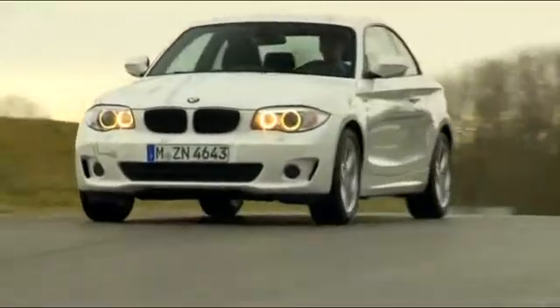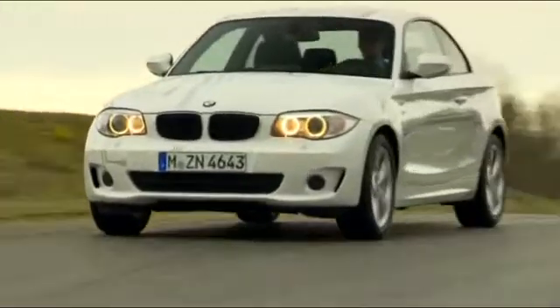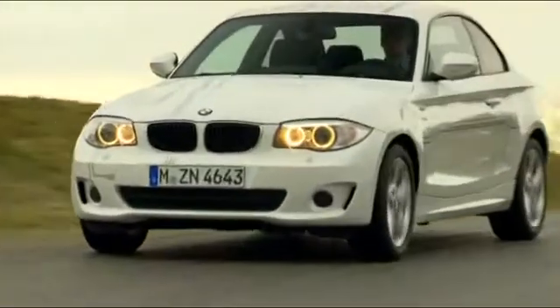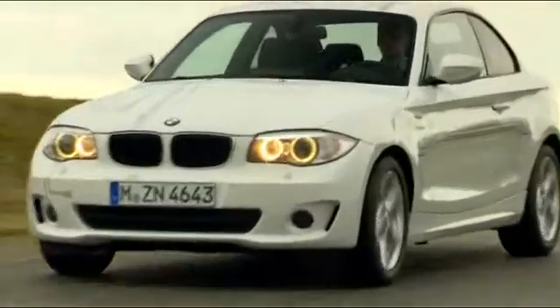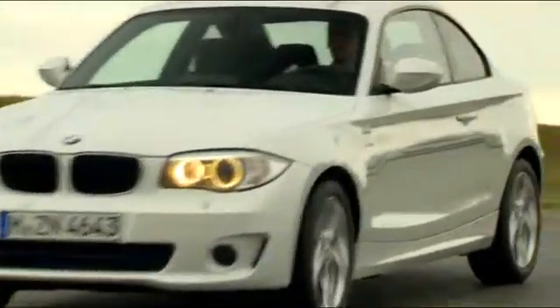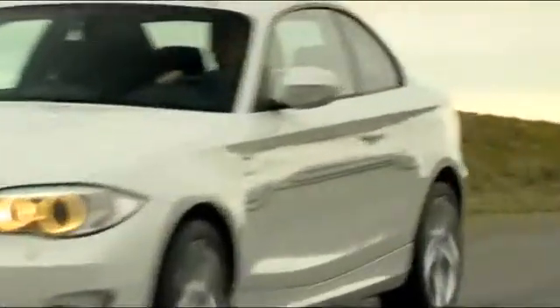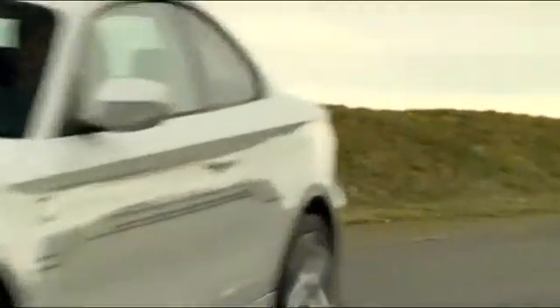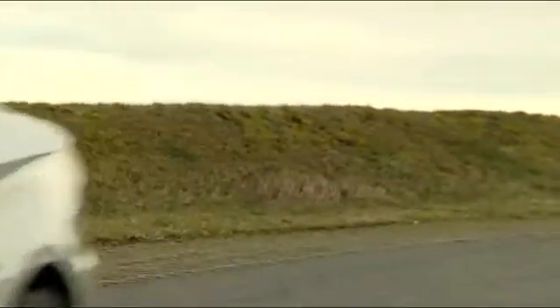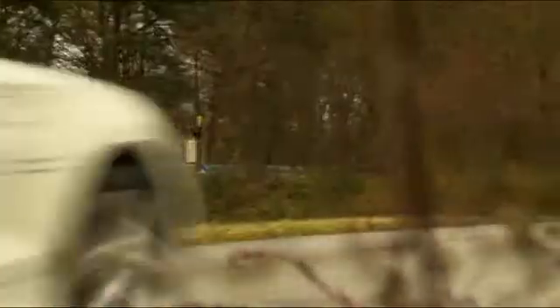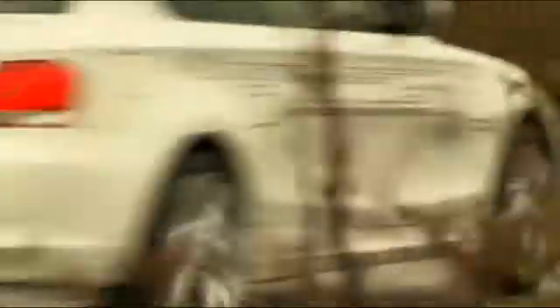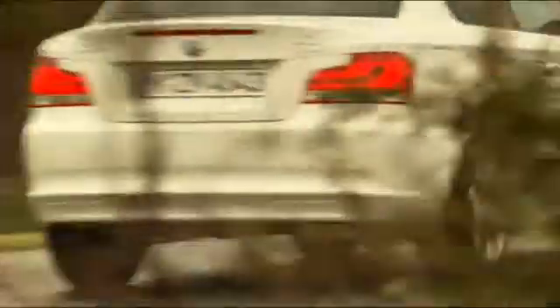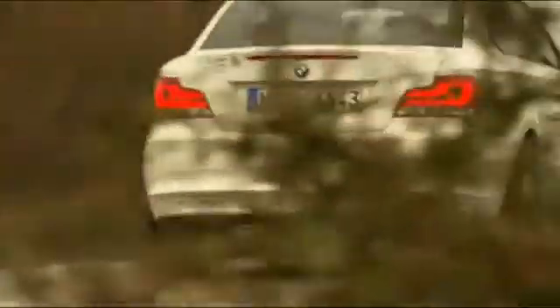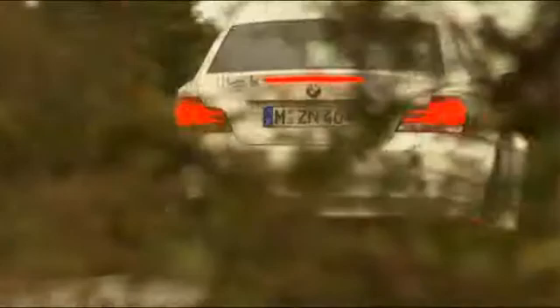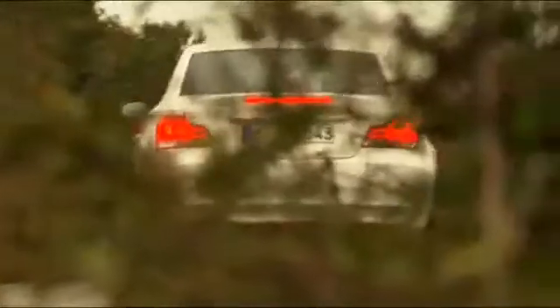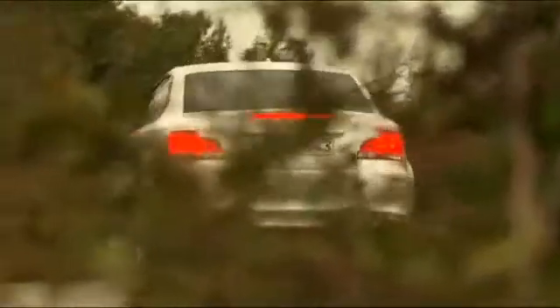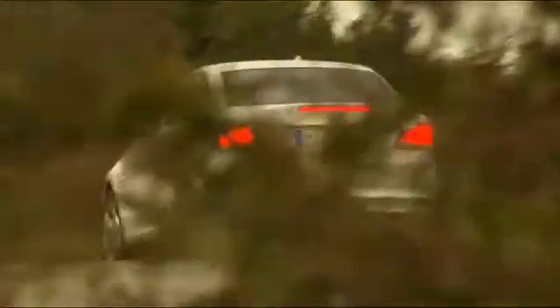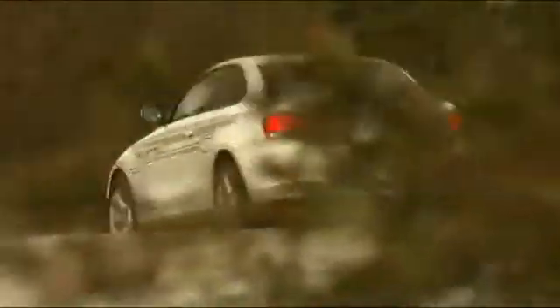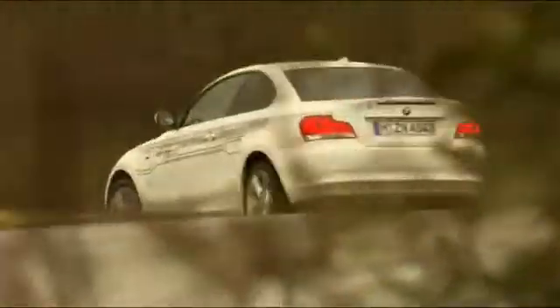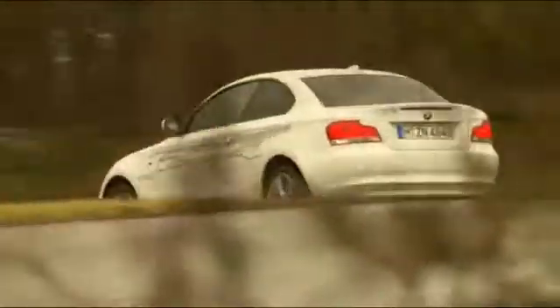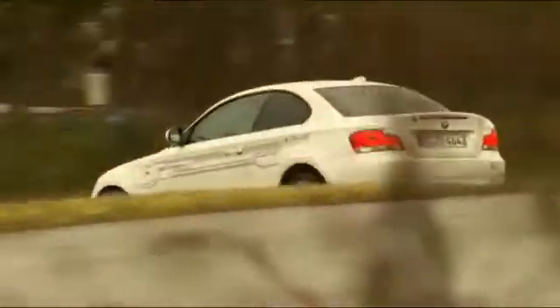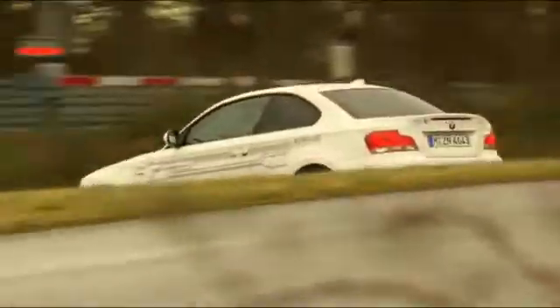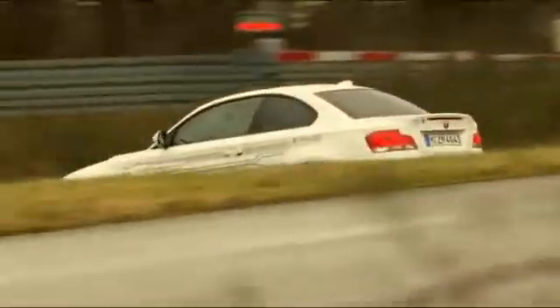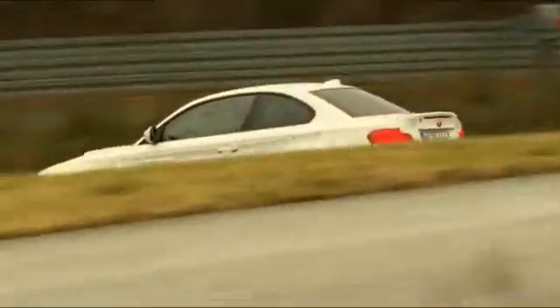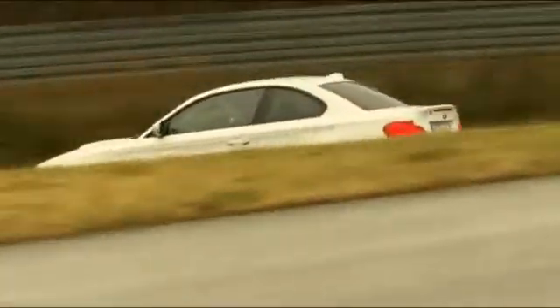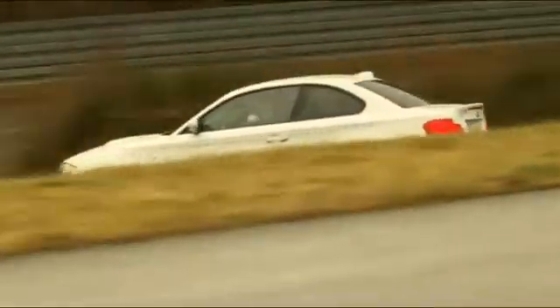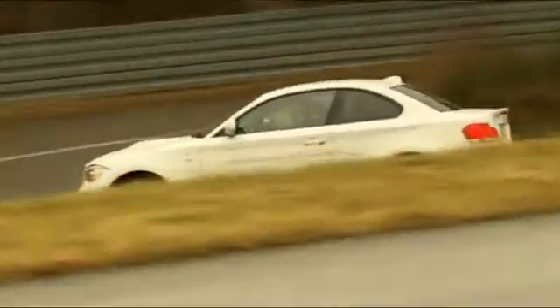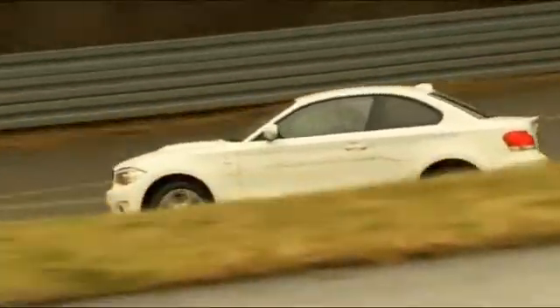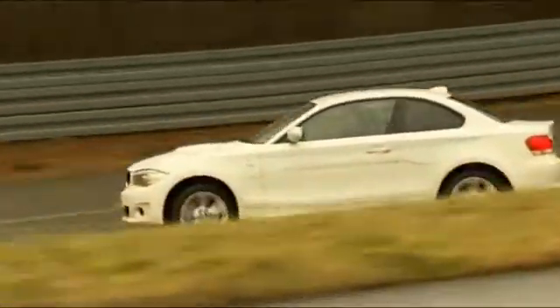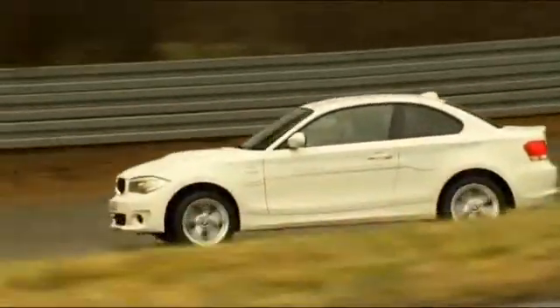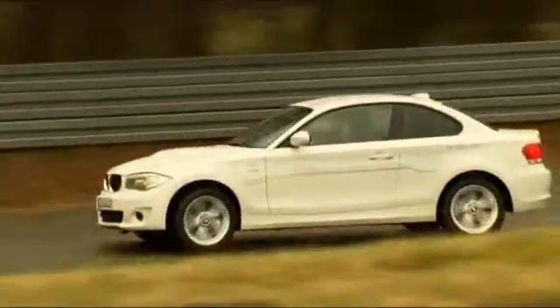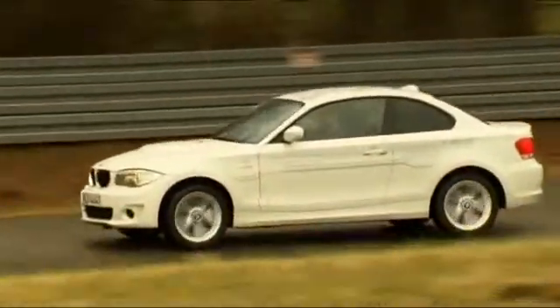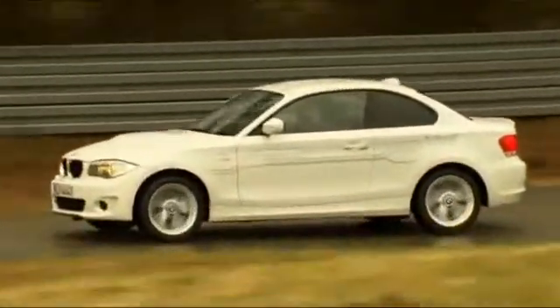Testing of the Active E will start this year in Europe, the USA, and China. It will be presented at the 2011 Geneva Motor Show.